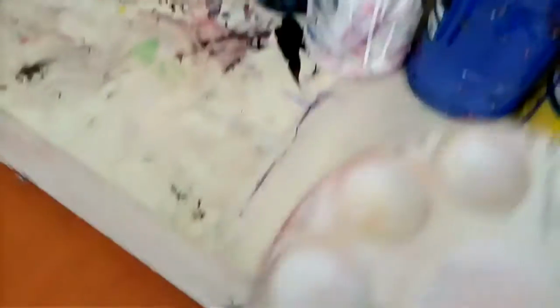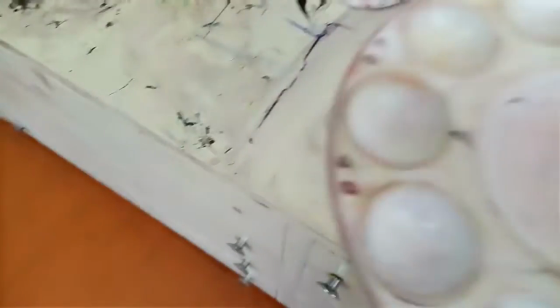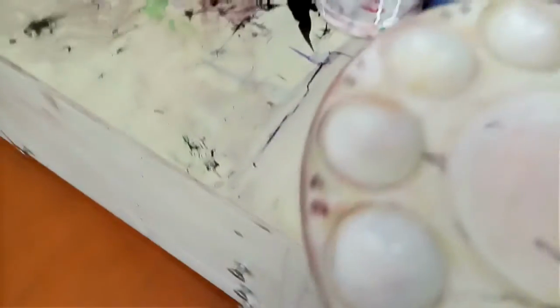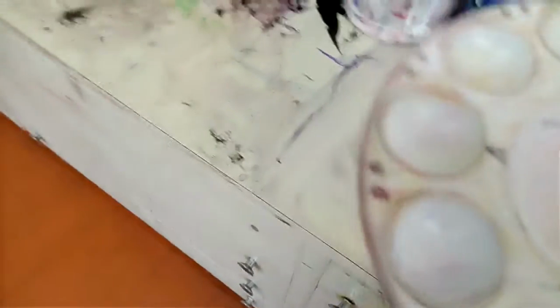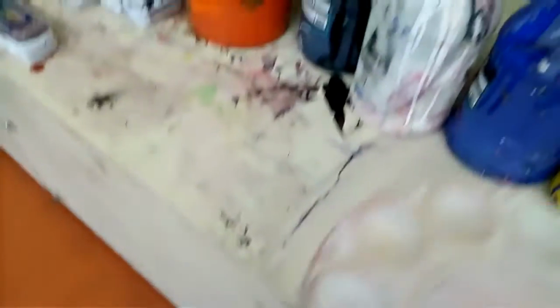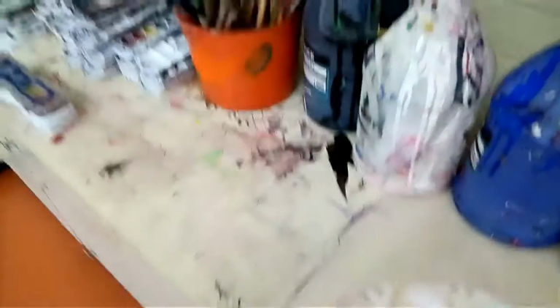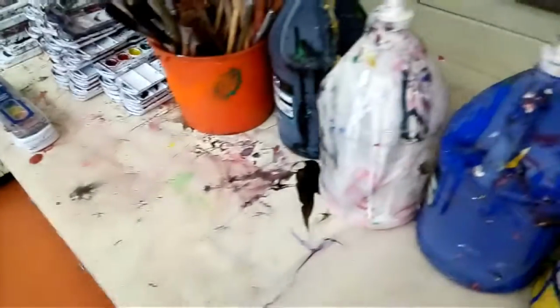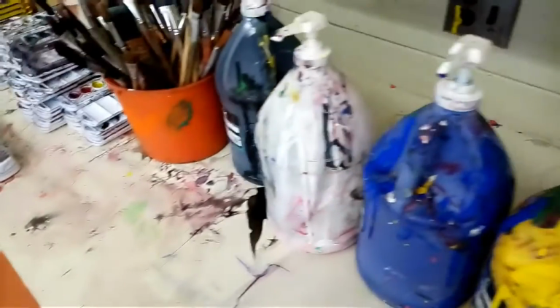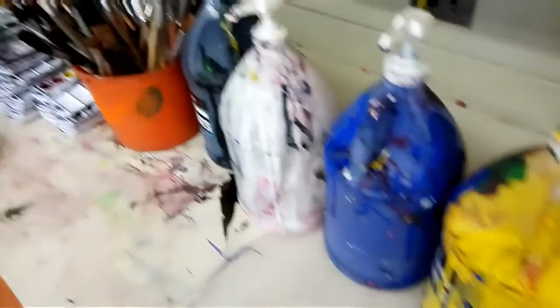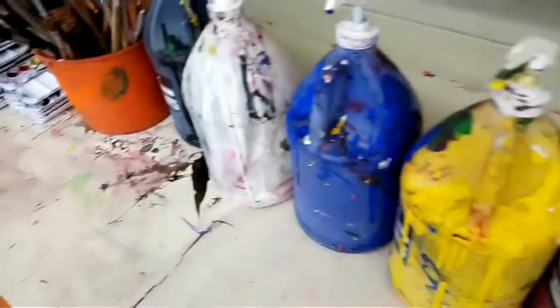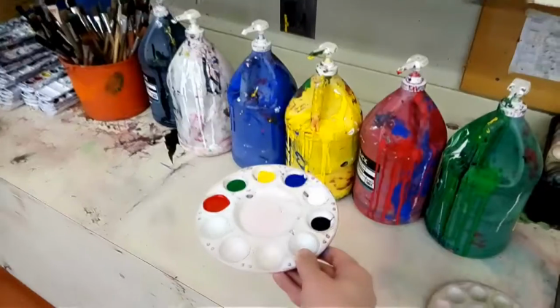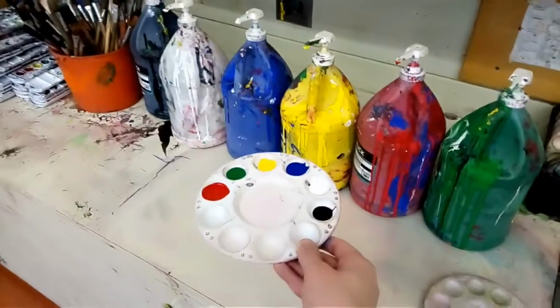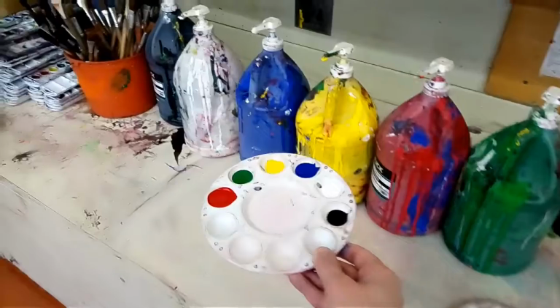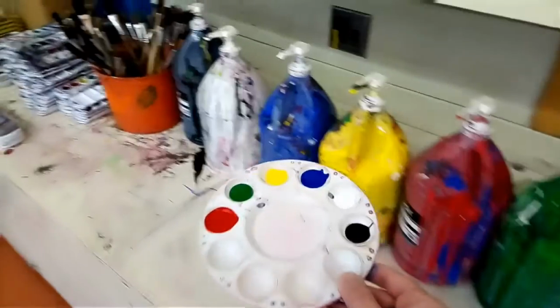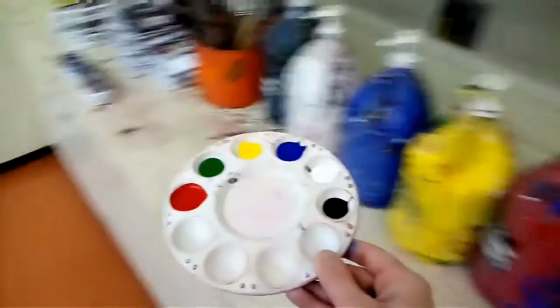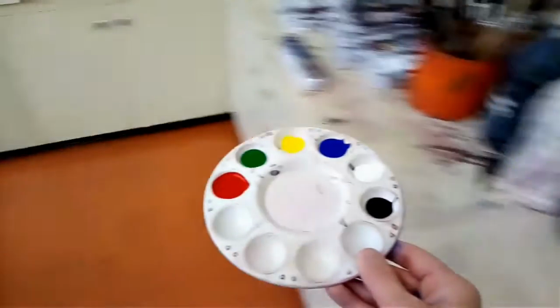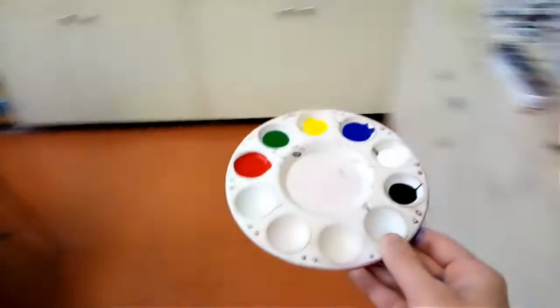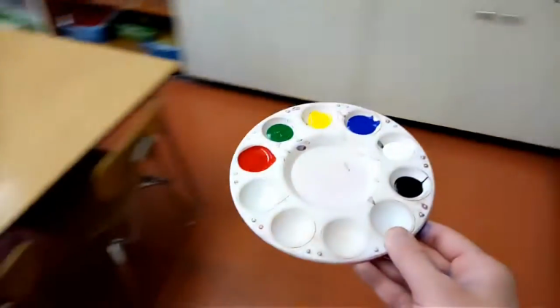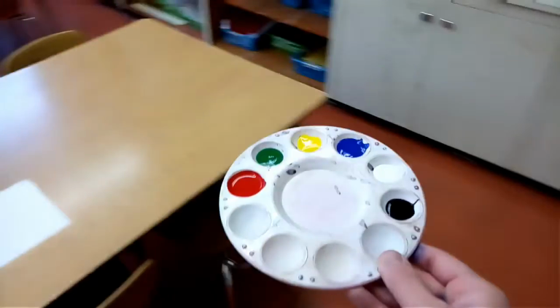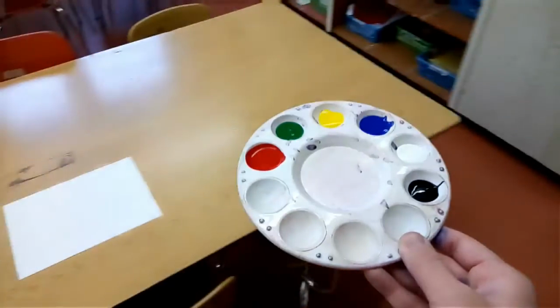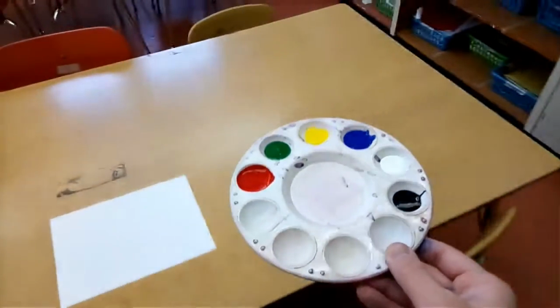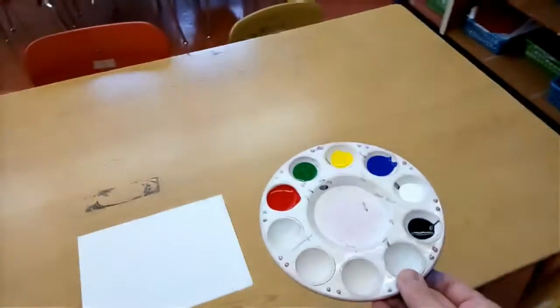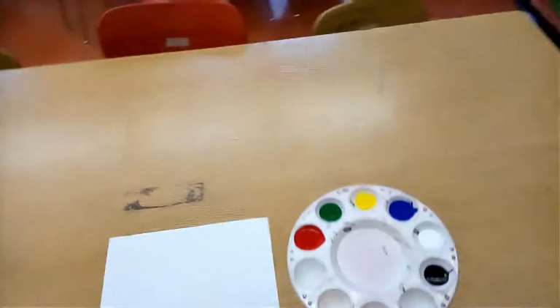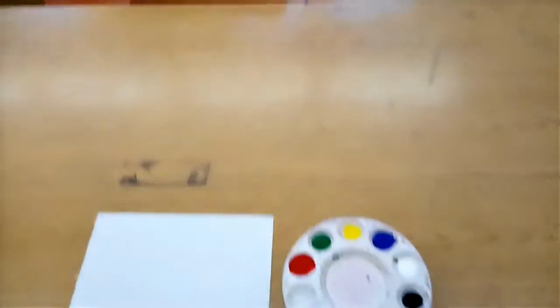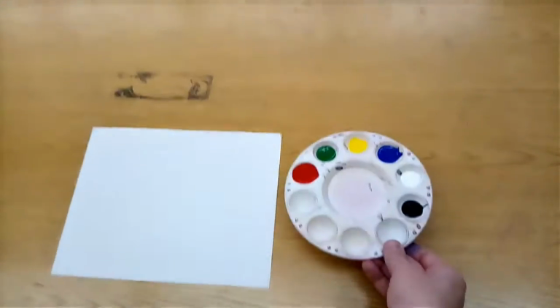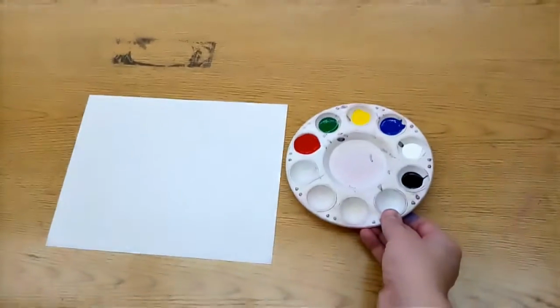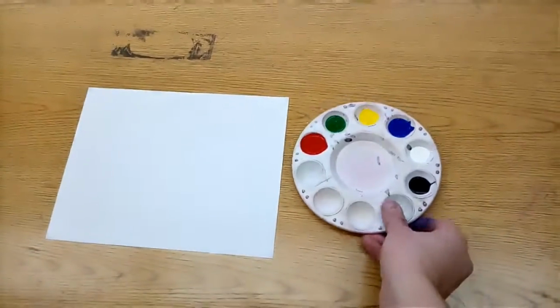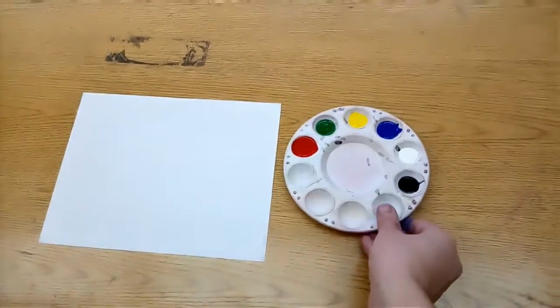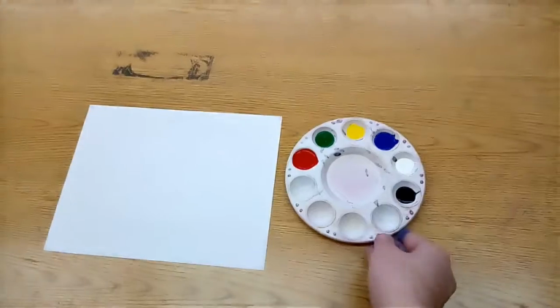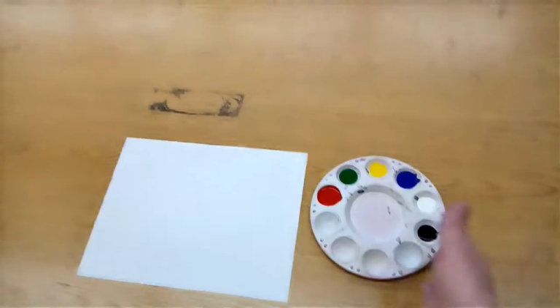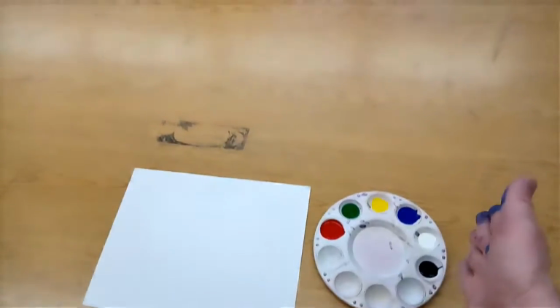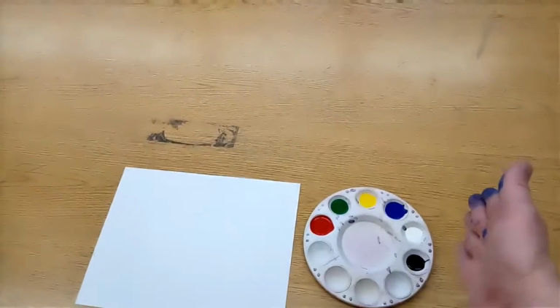One color for each spot. Then we walk it over to our table very carefully and set it down. Make sure it's safely at our table.